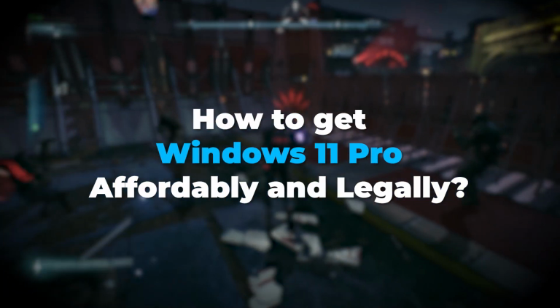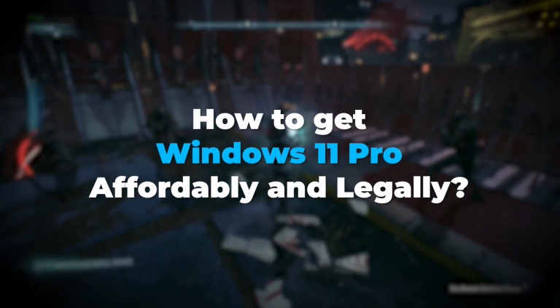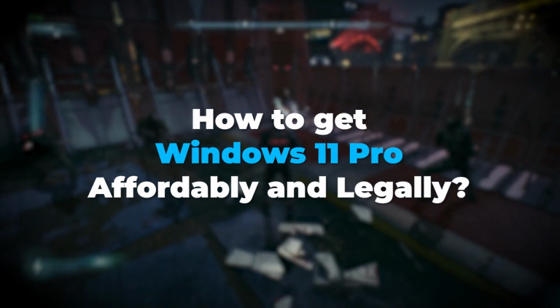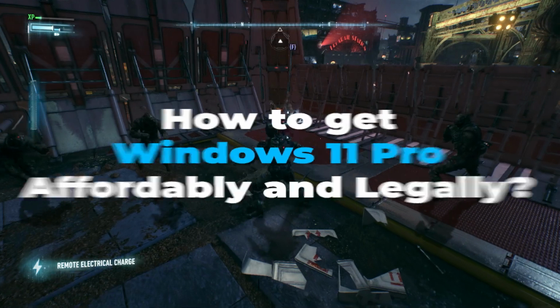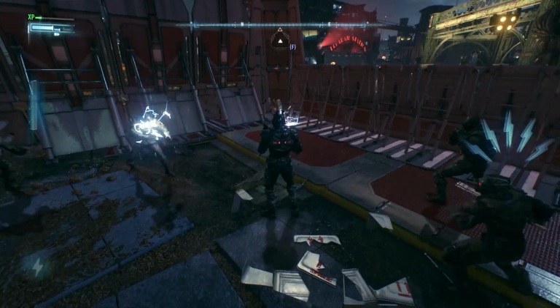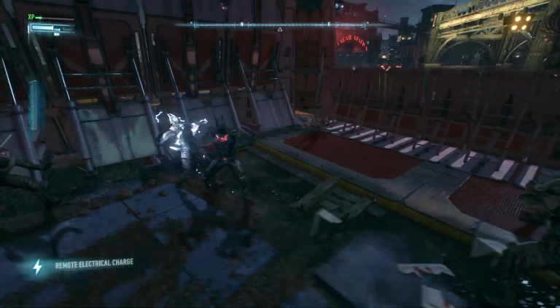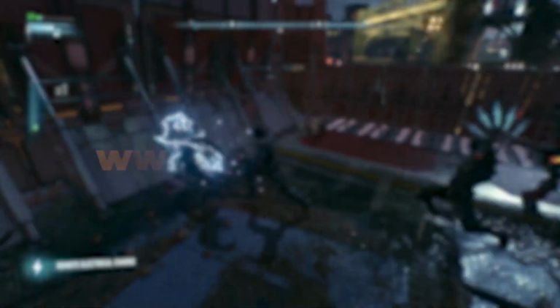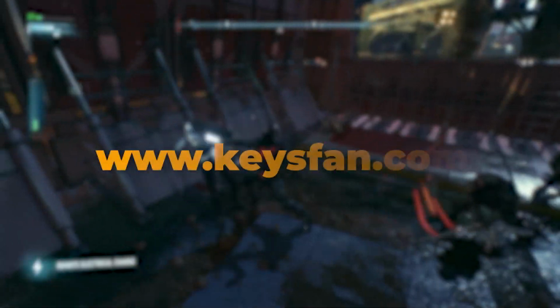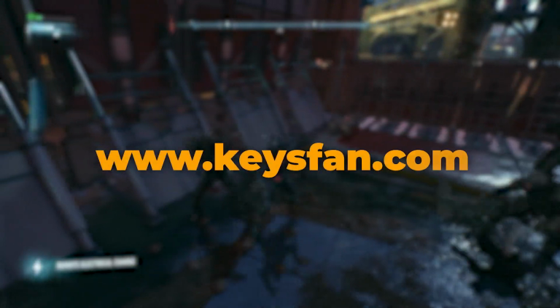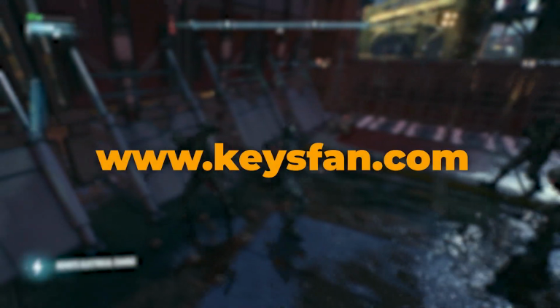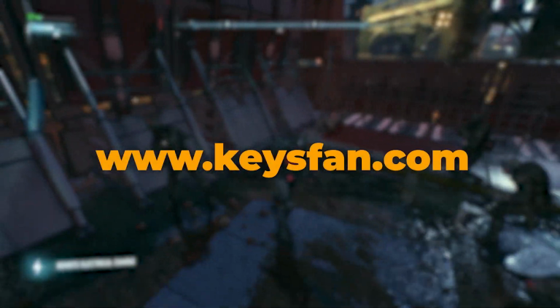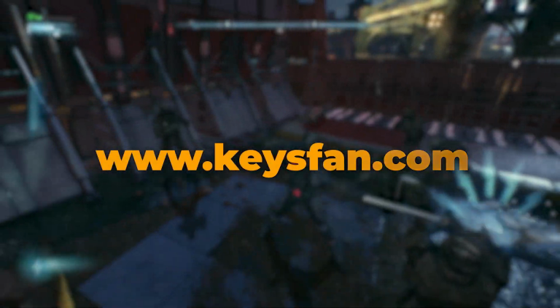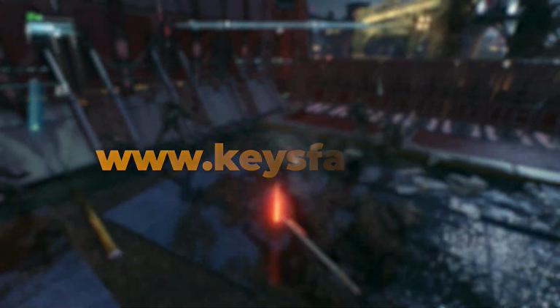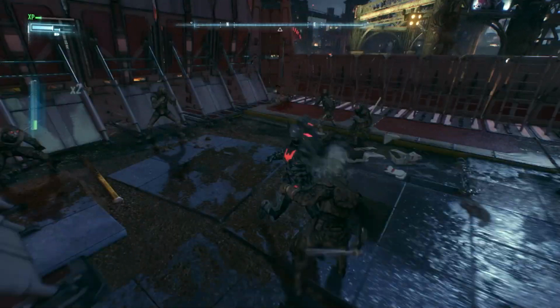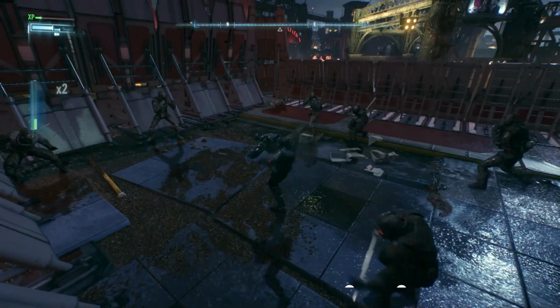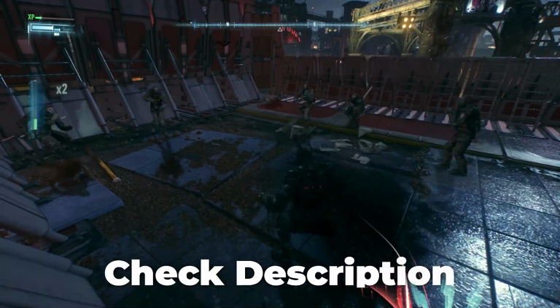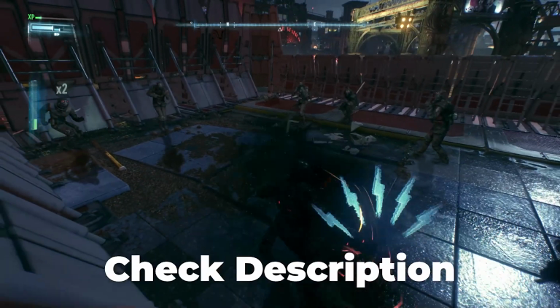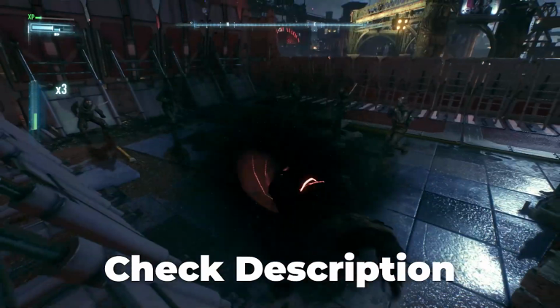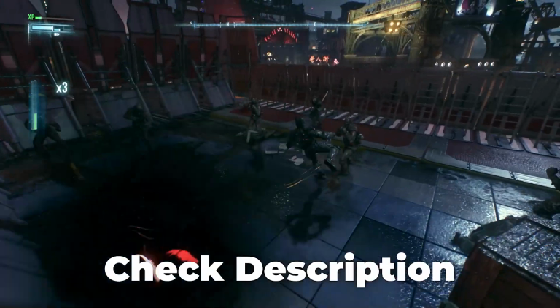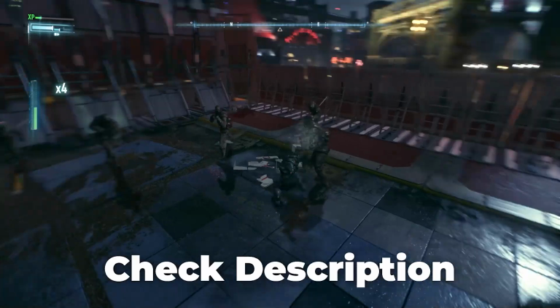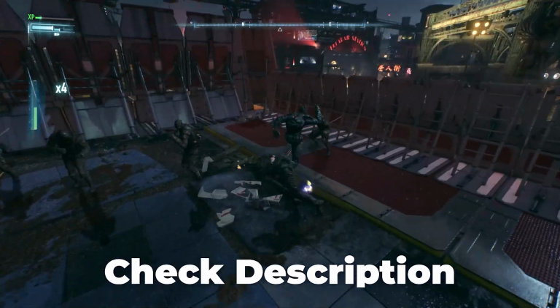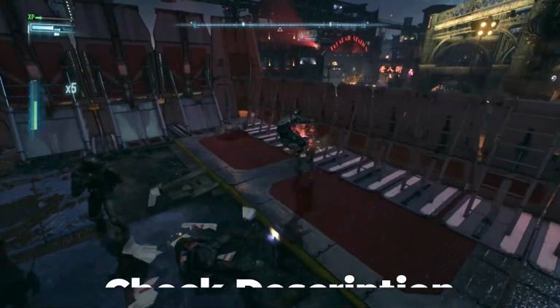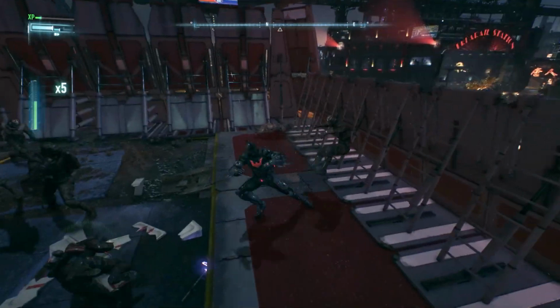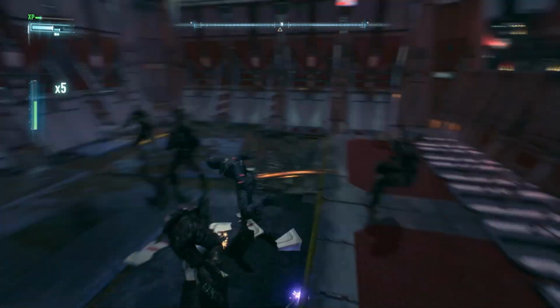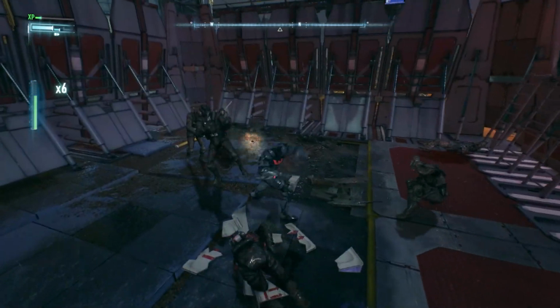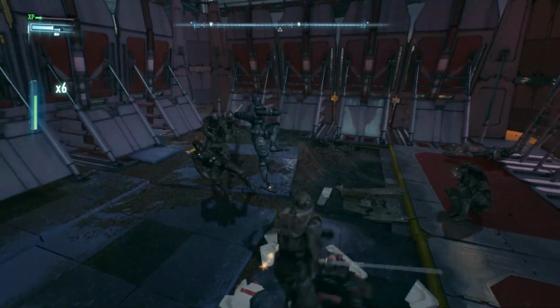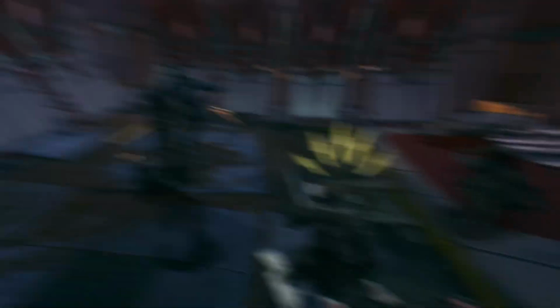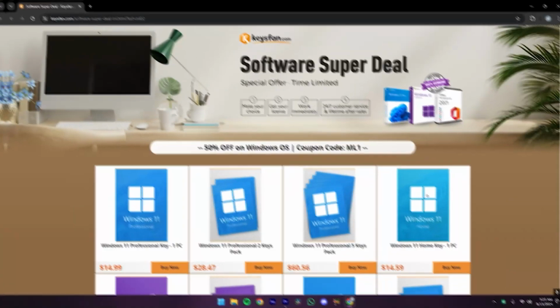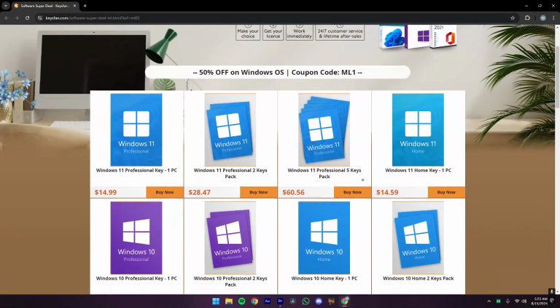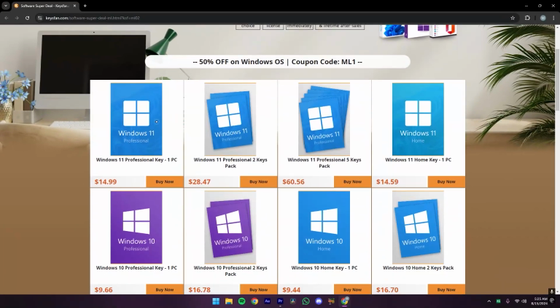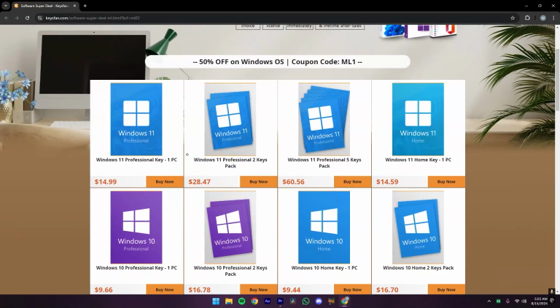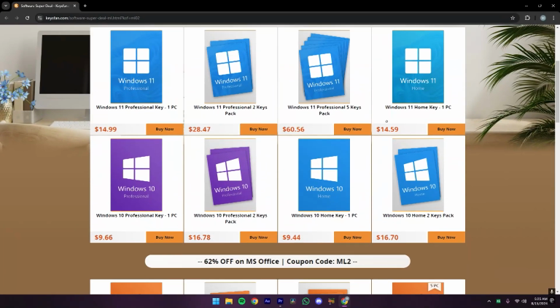So here comes the main question: how can you get Windows 11 Pro affordably and legally? Here comes the website www.keysfan.com — the link is given in the description down below. Just click the link and you will be headed towards this website.